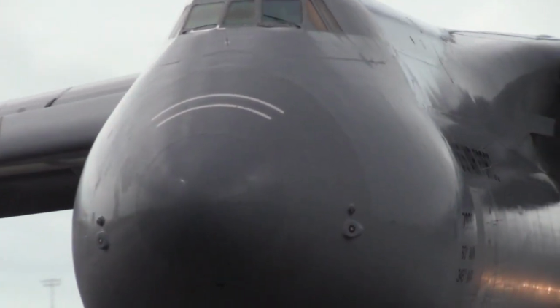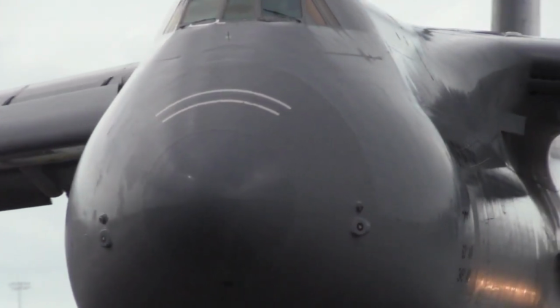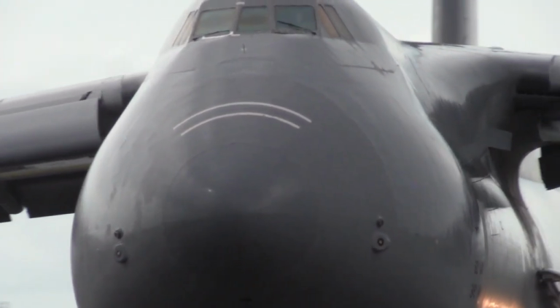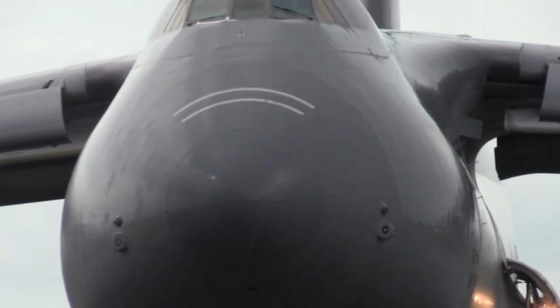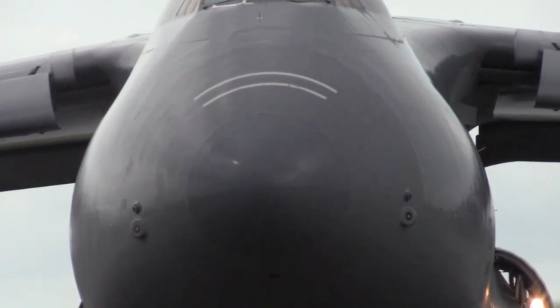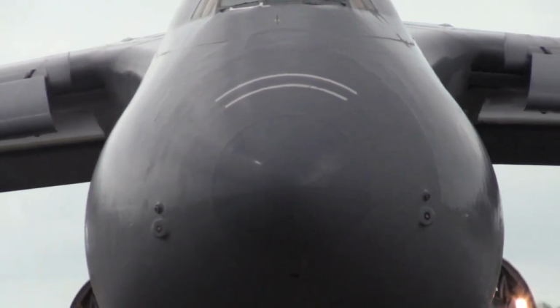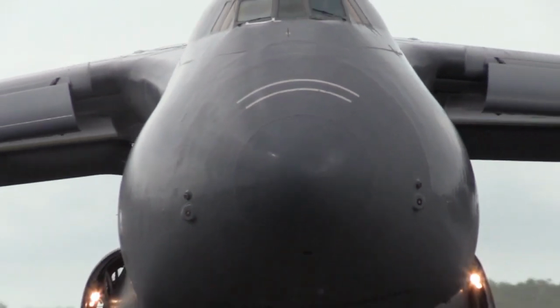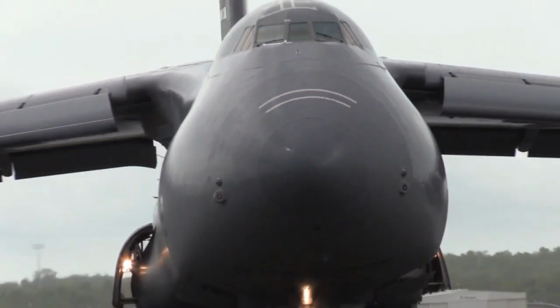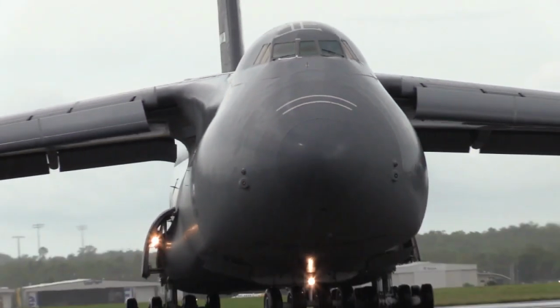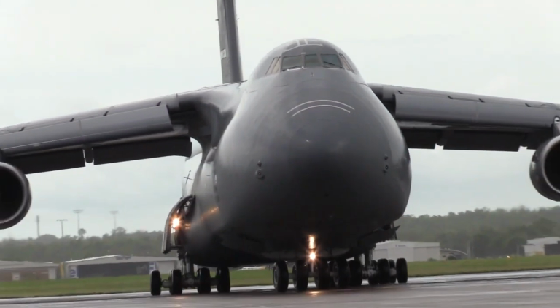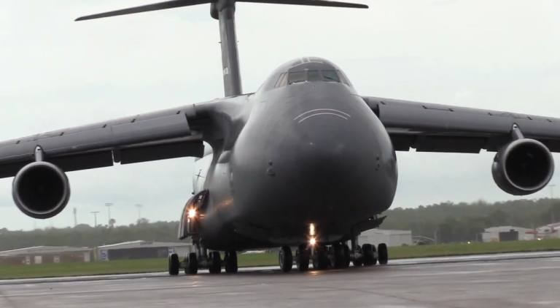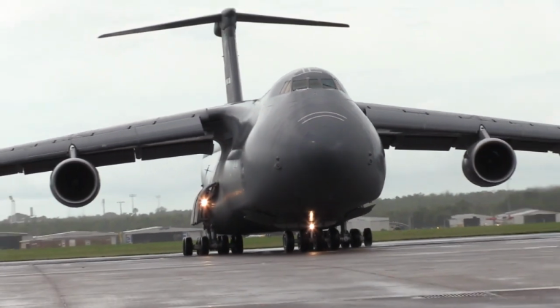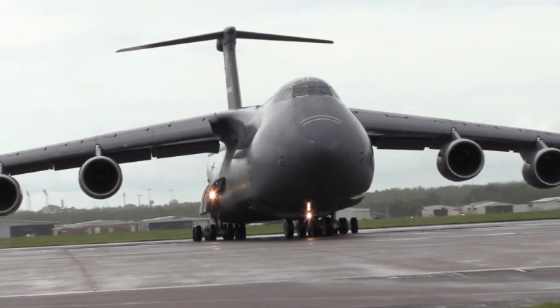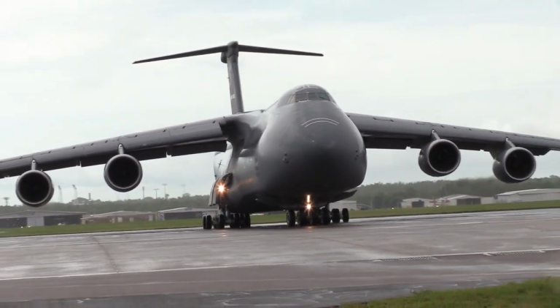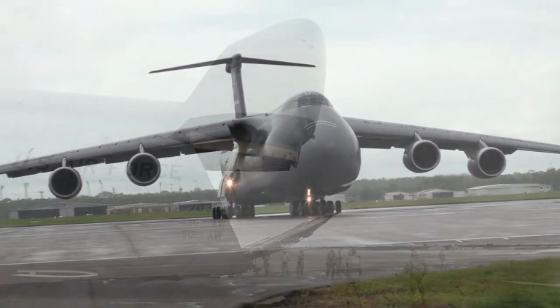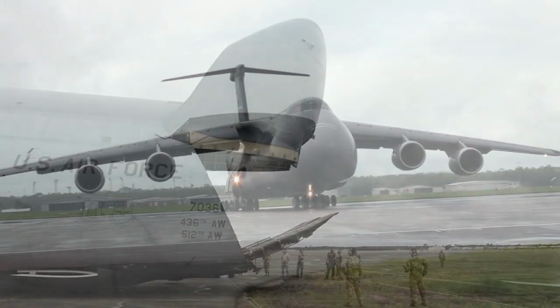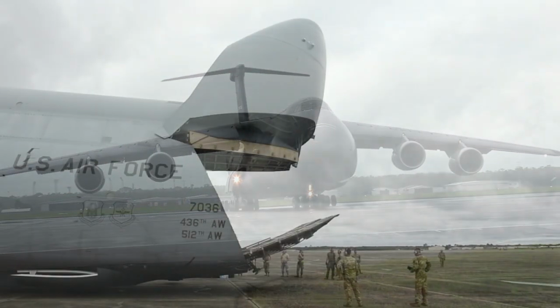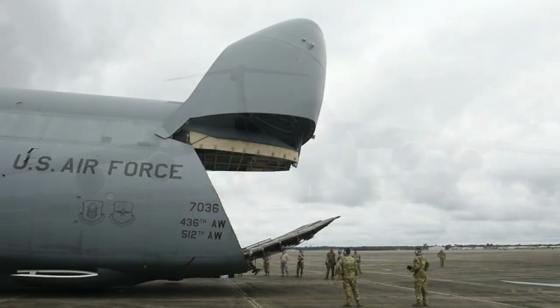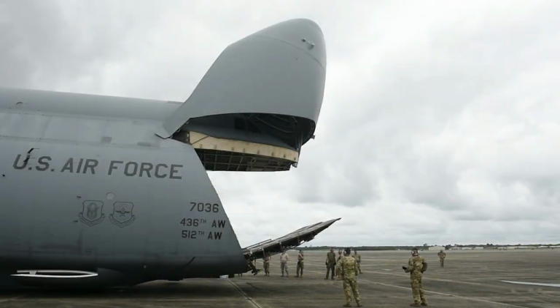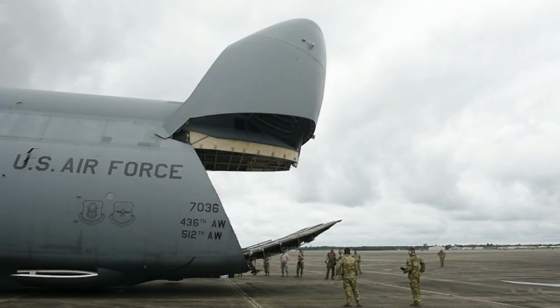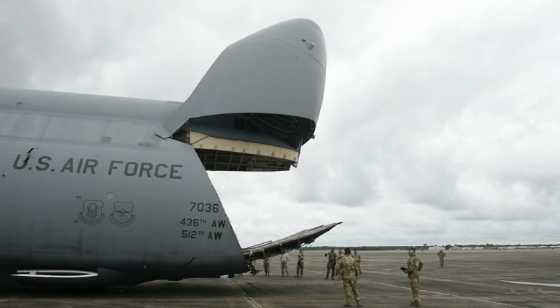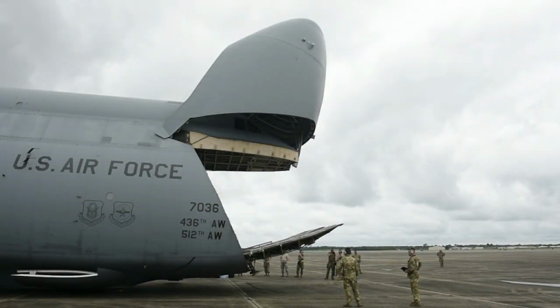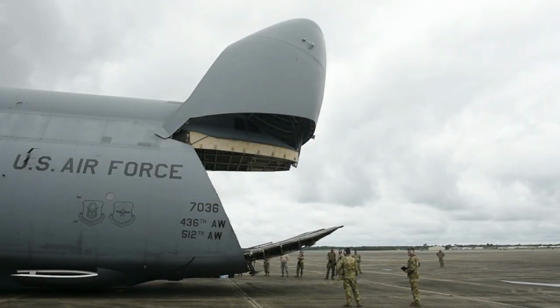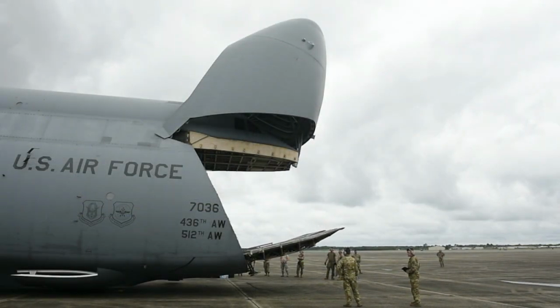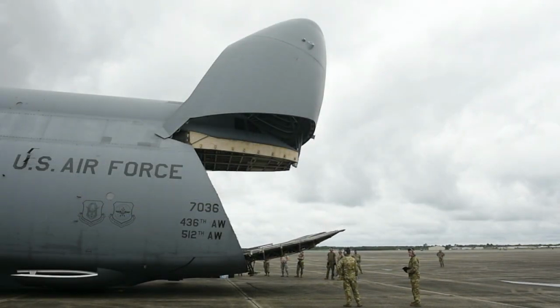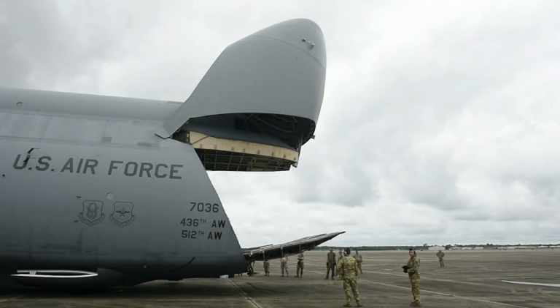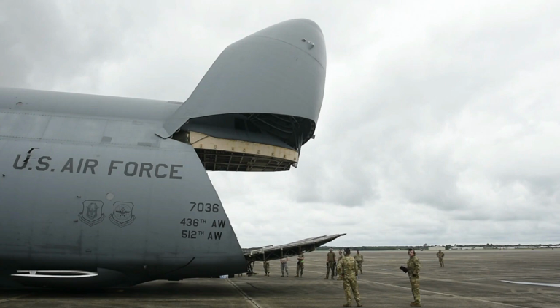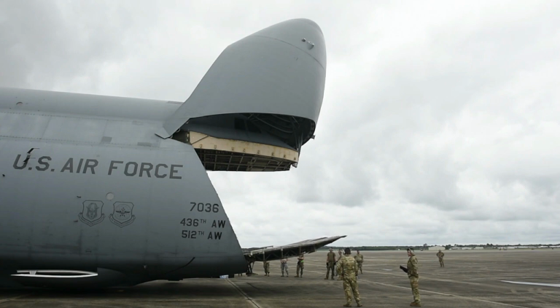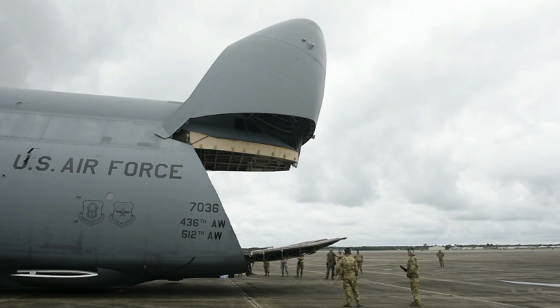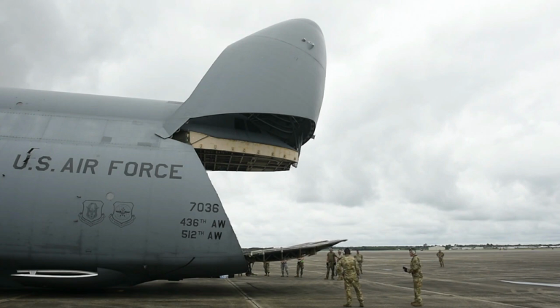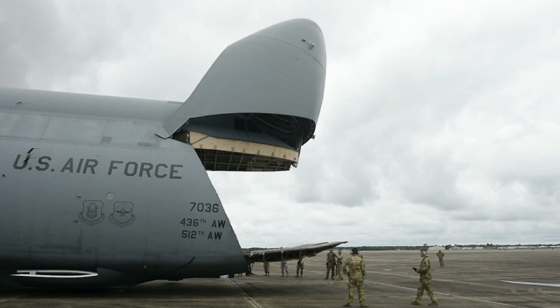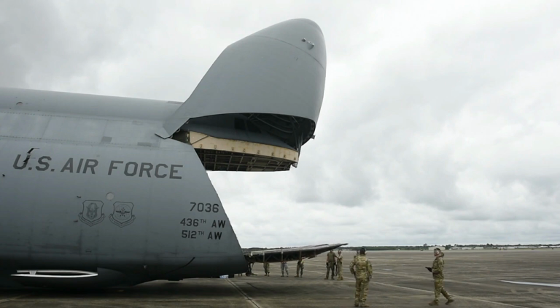The C-5 Galaxy, nicknamed the Air Monster, is a giant cargo plane designed by Lockheed Martin. It is common knowledge that its transport capabilities are spectacular, but what makes it truly impressive is how efficiently it transports various heavy vehicles.